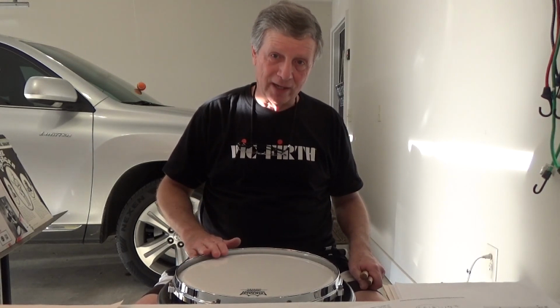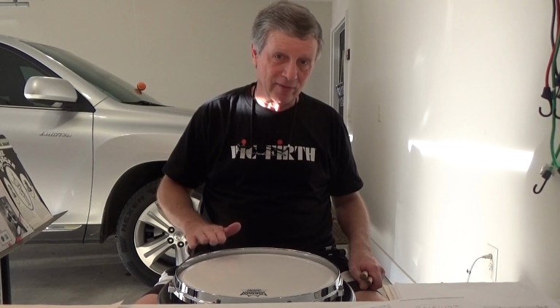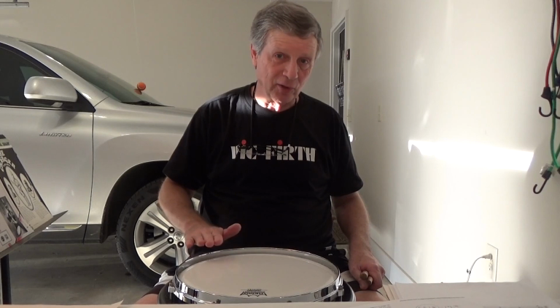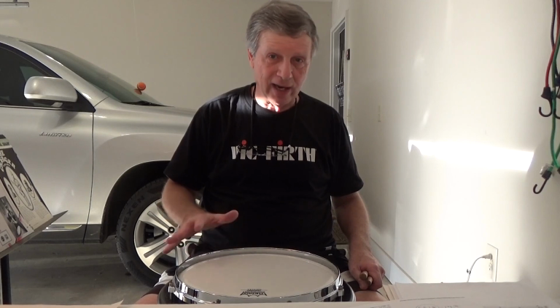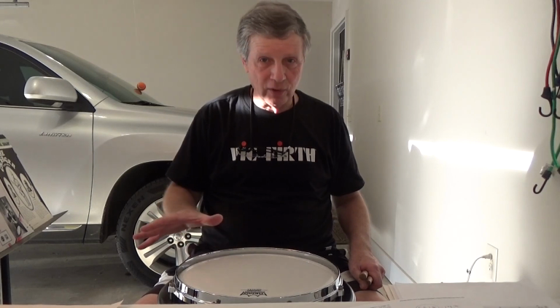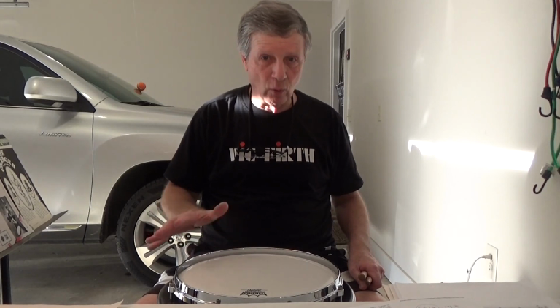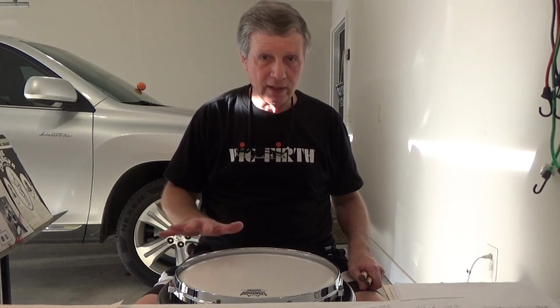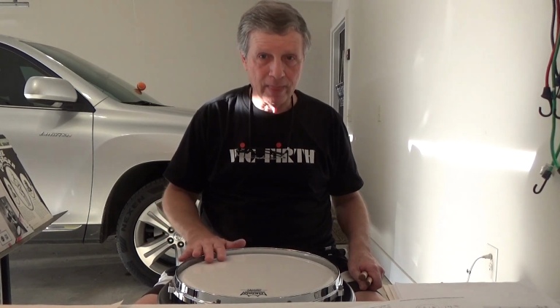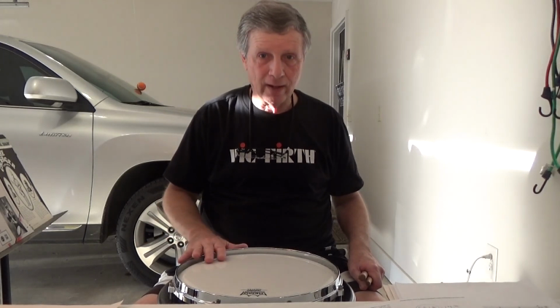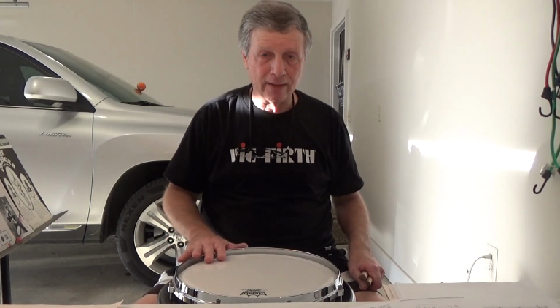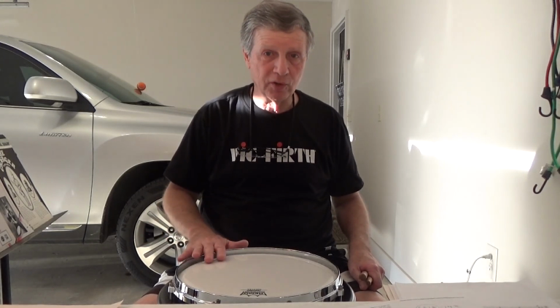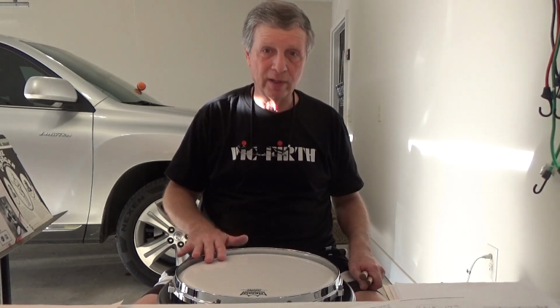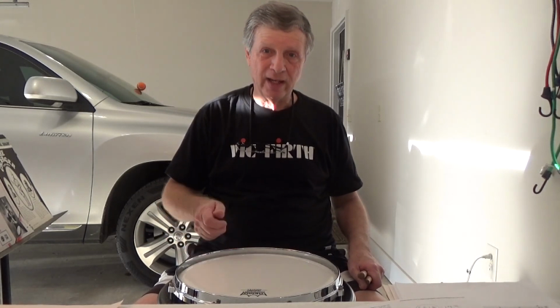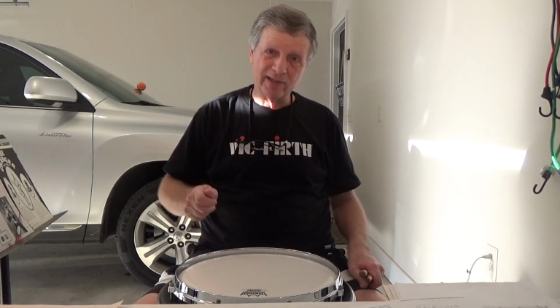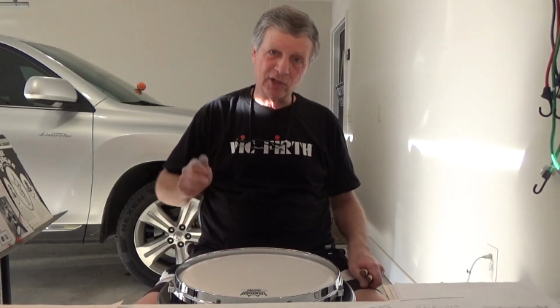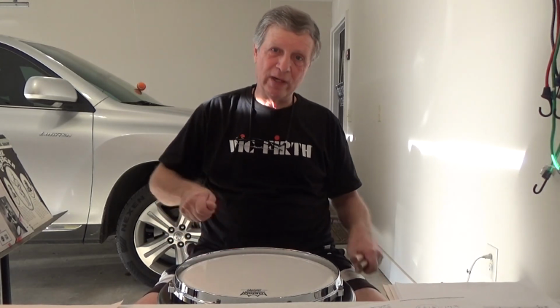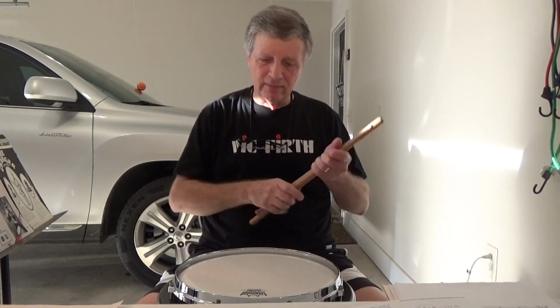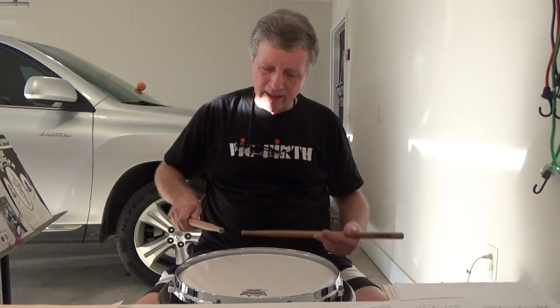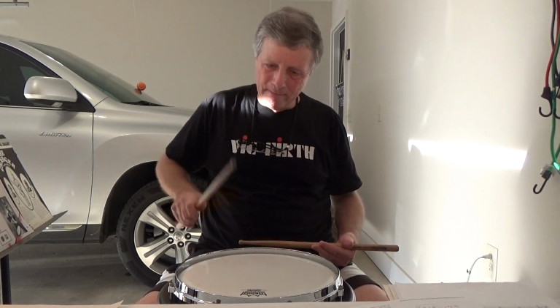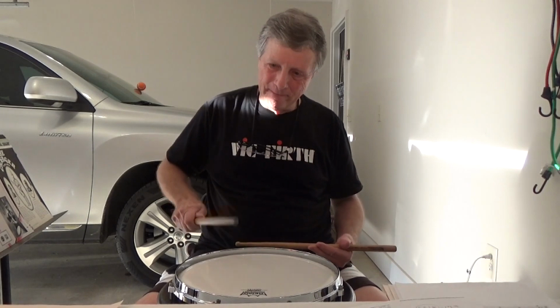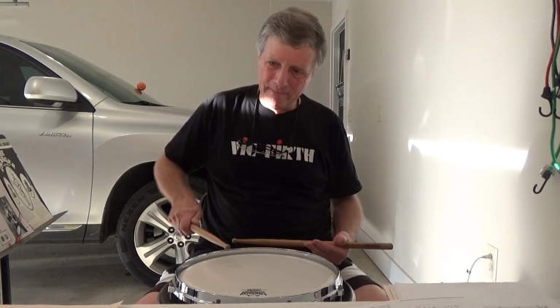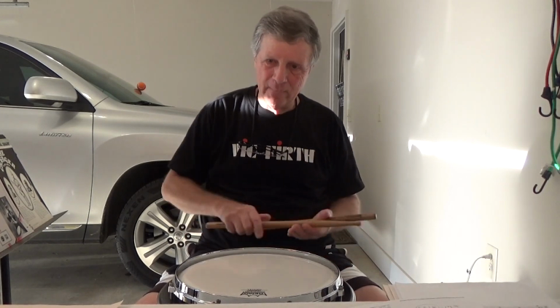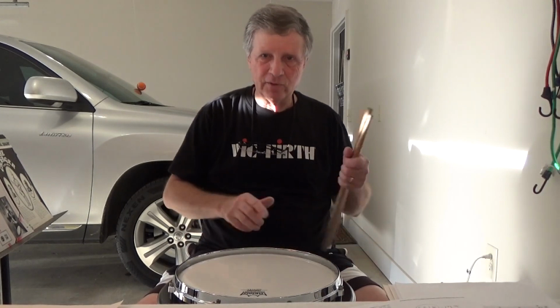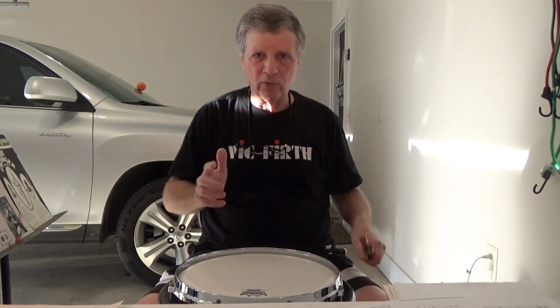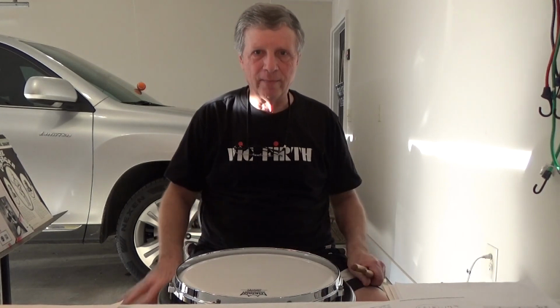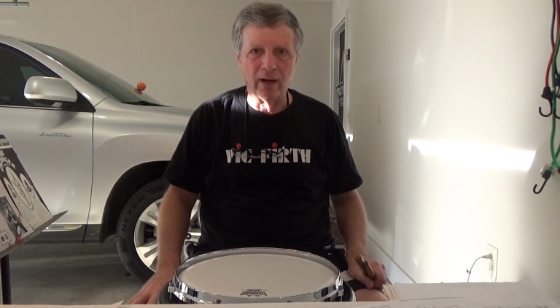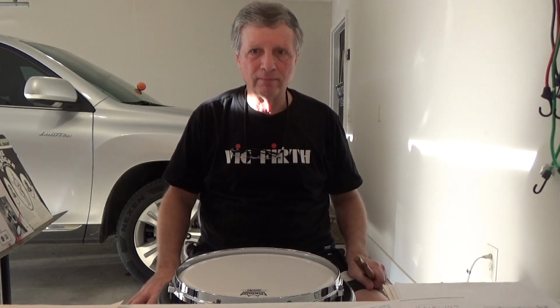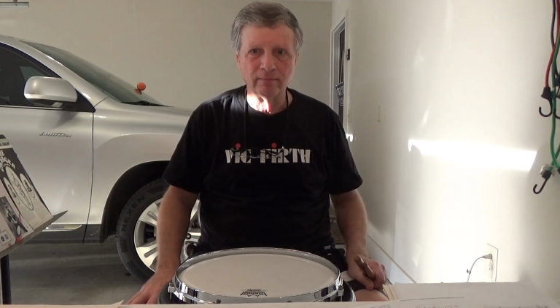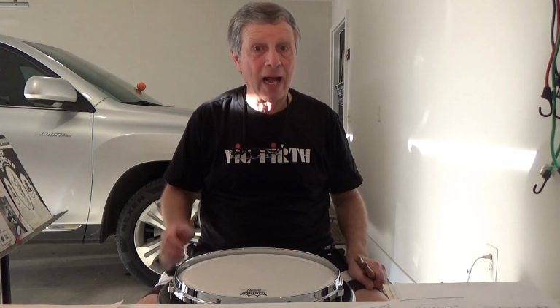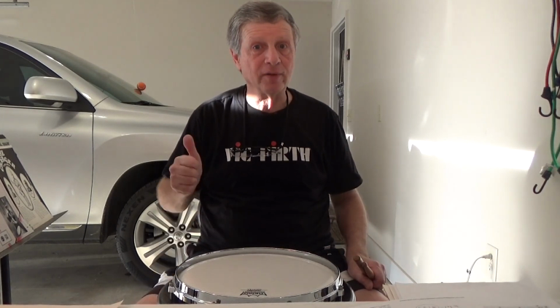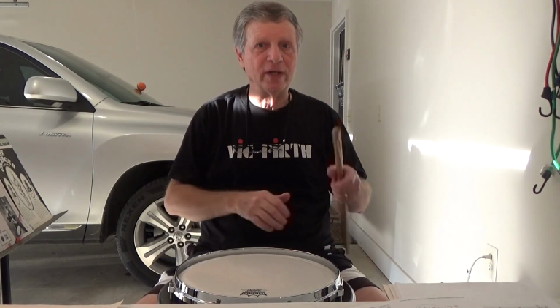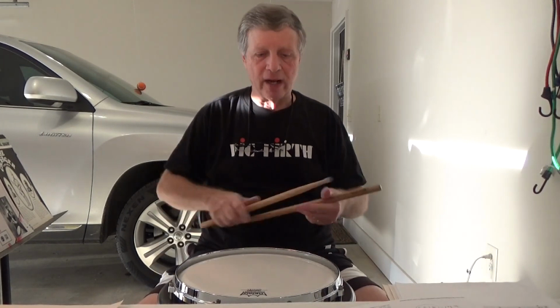The rim shots — I really like the rim shot sound on this 13-inch. I haven't heard the 14-inch in person, but it's got a sweet, really high-pitched, sweet sound.